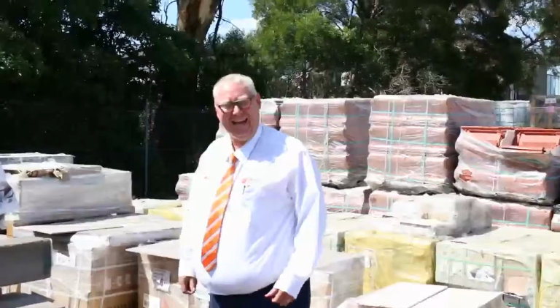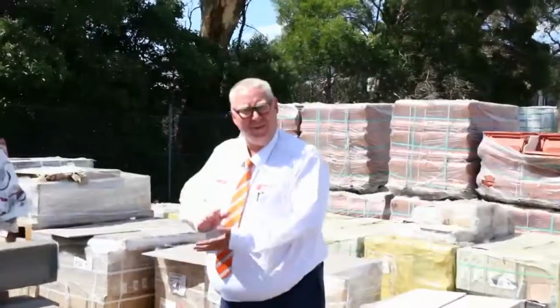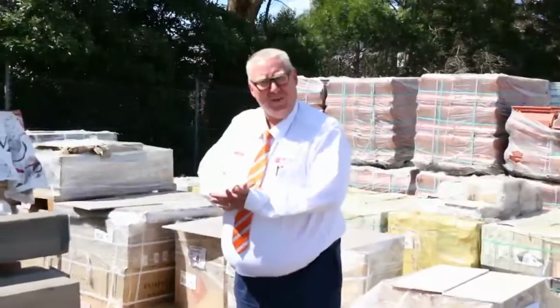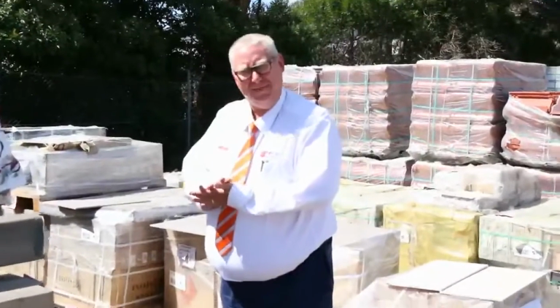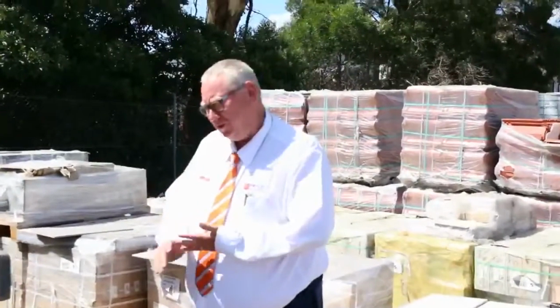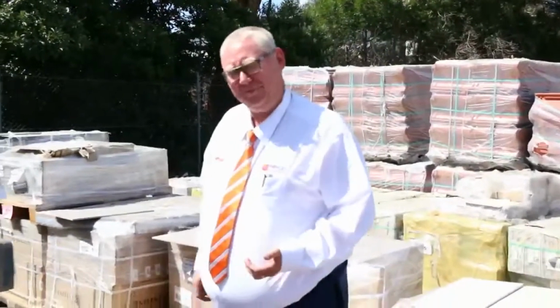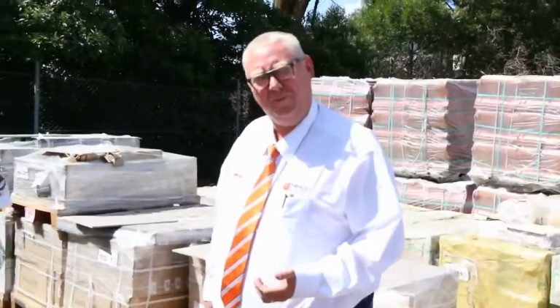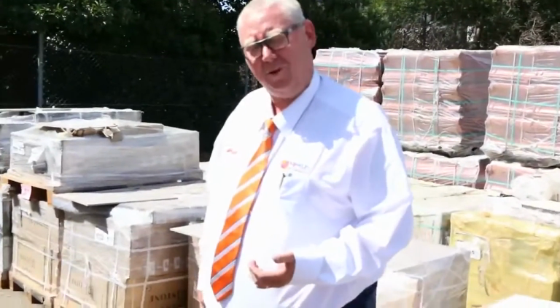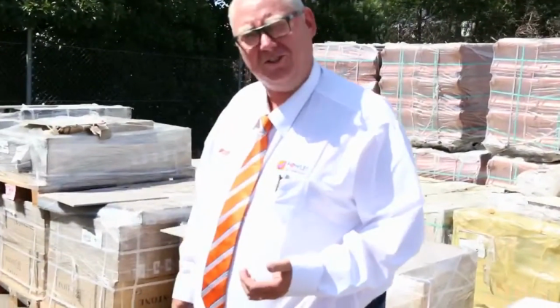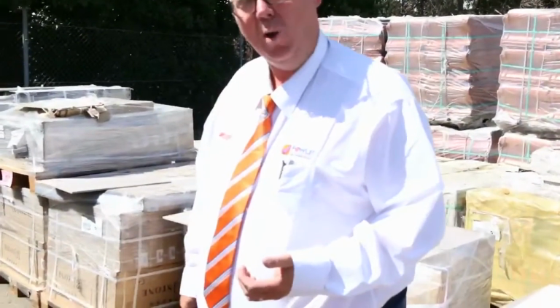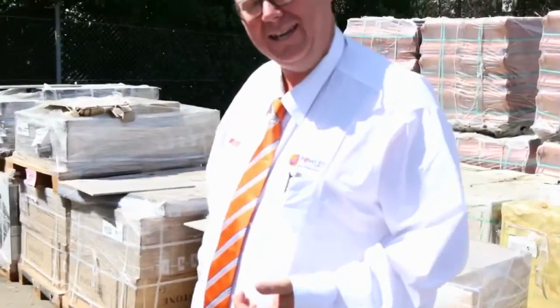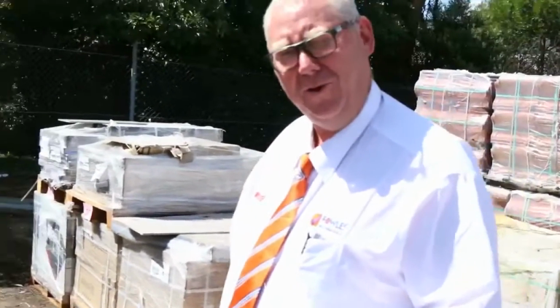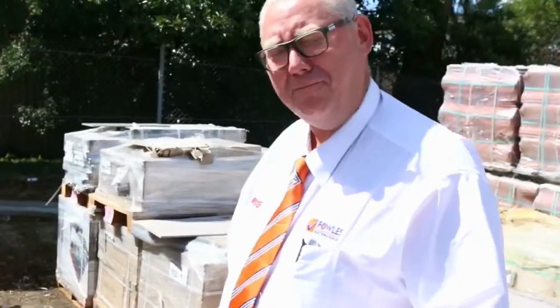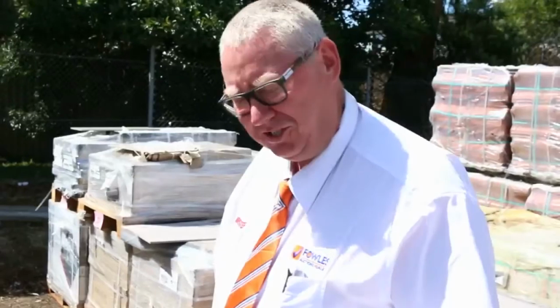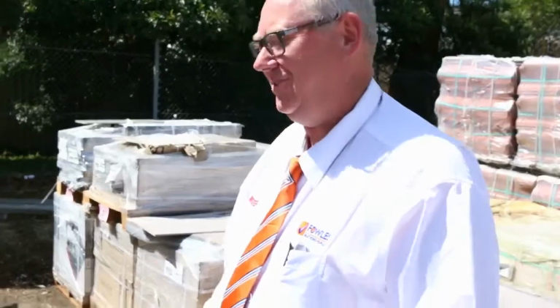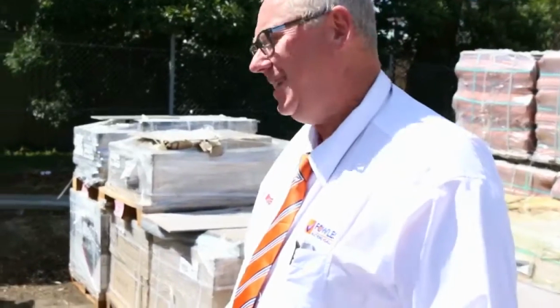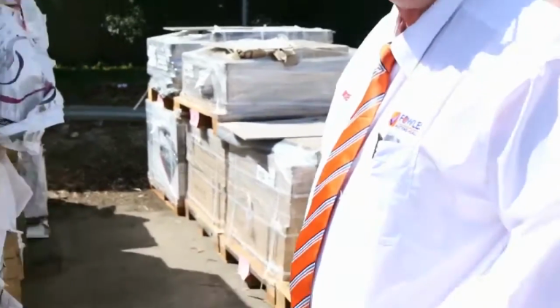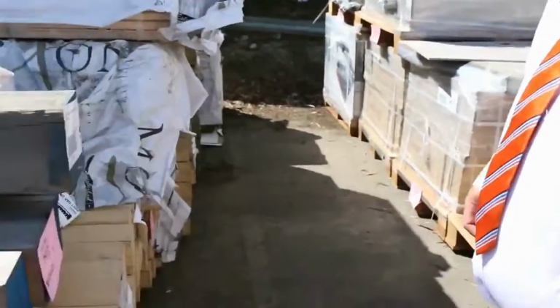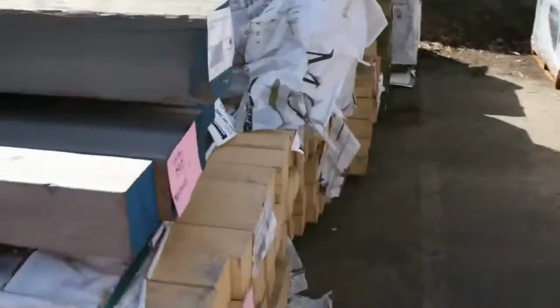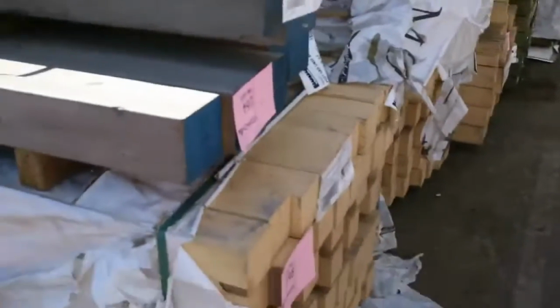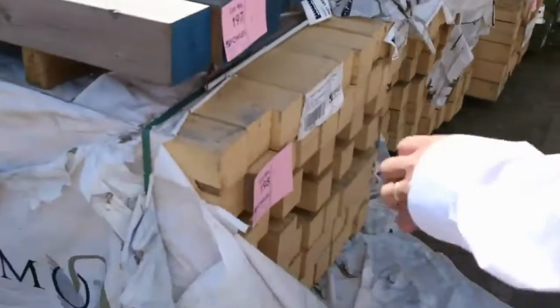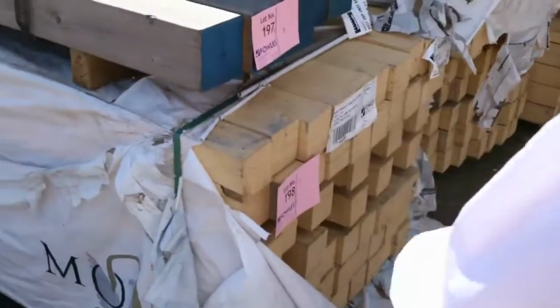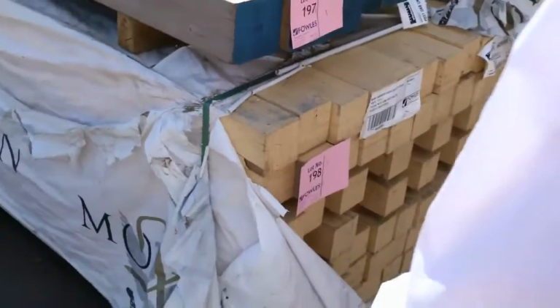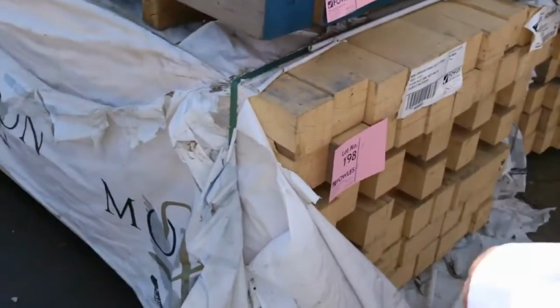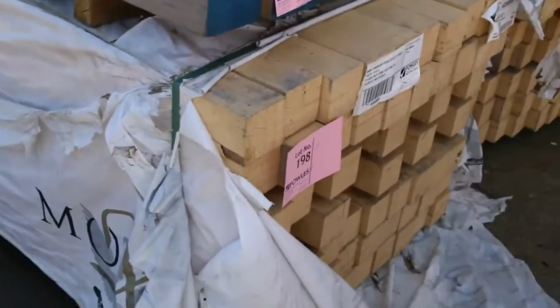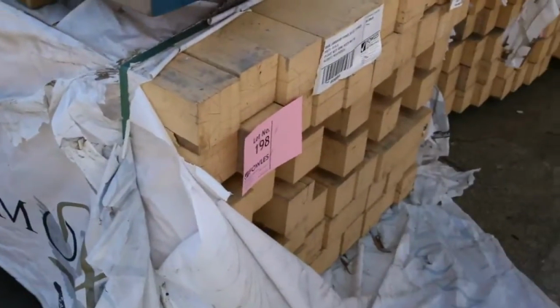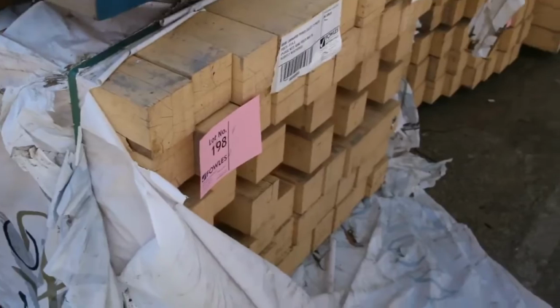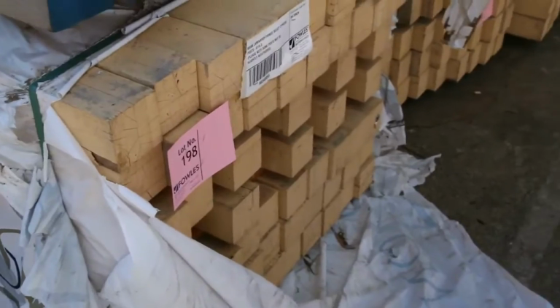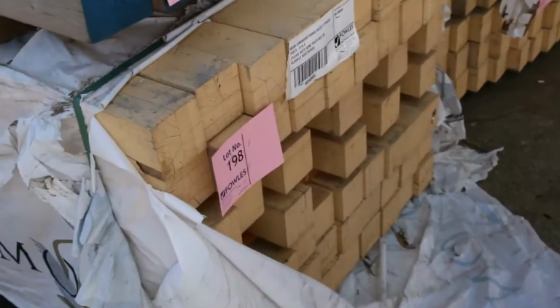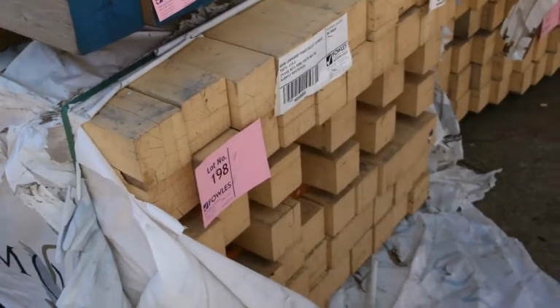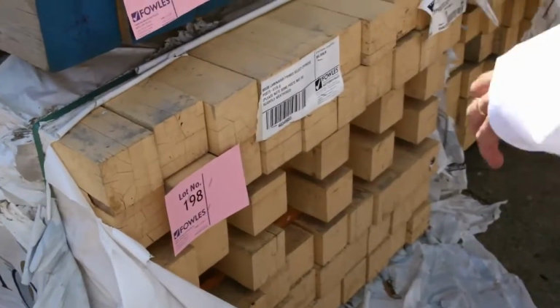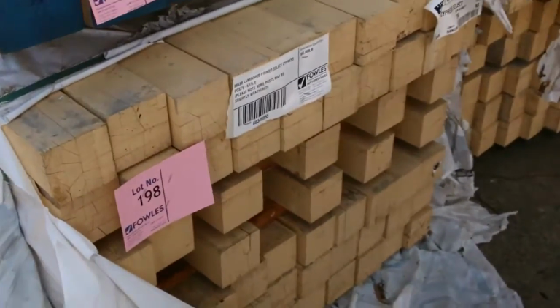G'day, Michael from Fowls here once again for the Tuesday afternoon preview for tomorrow's auction, Wednesday the 1st of March 2017 at 10am. Wow, March already. Alright, we've got a great auction for you this week. Let's go for a walk and have a look at what we've got.